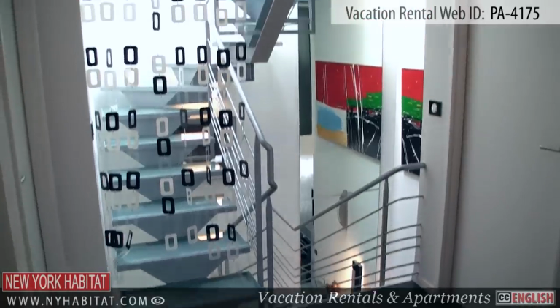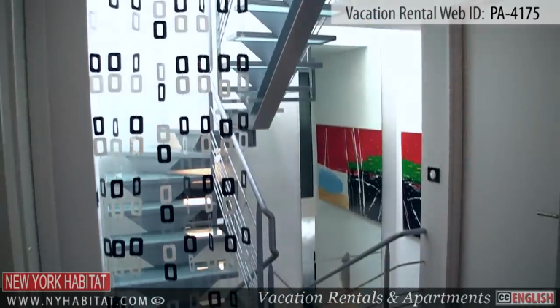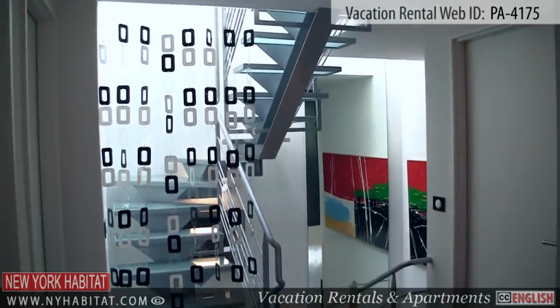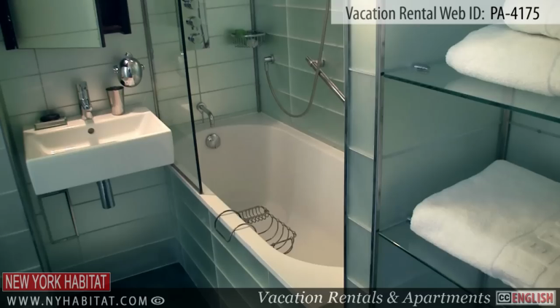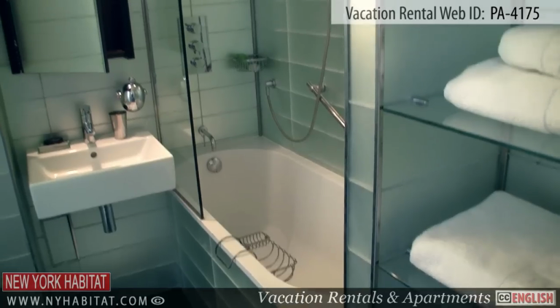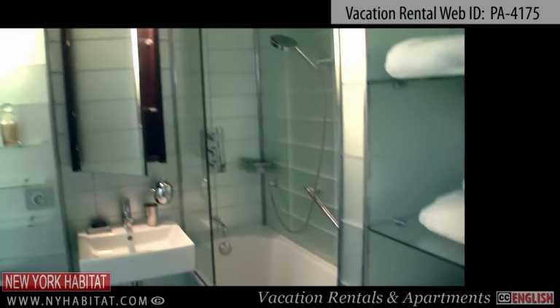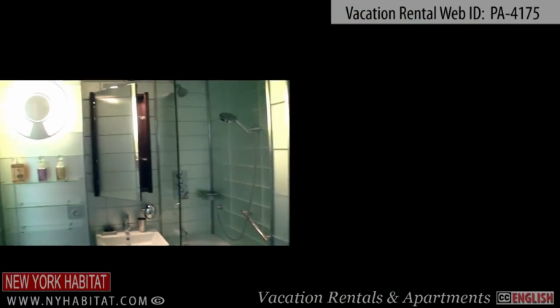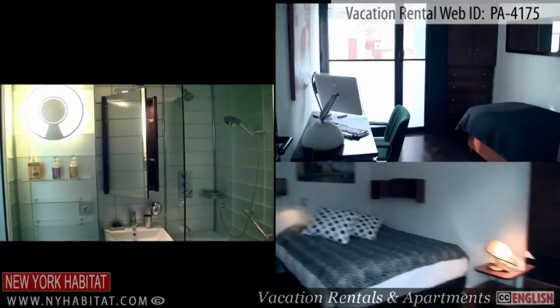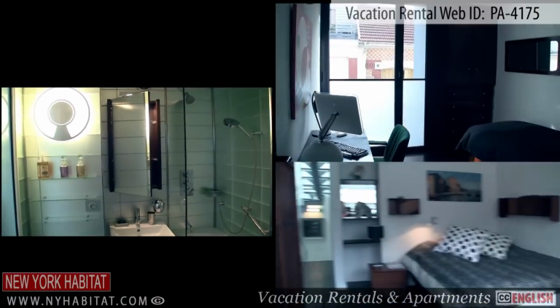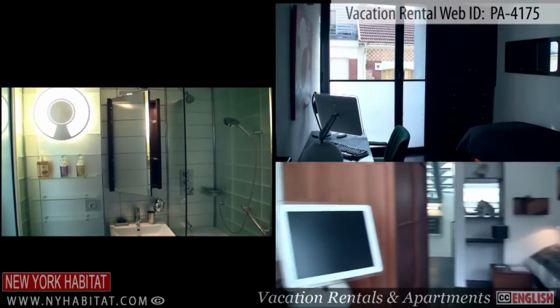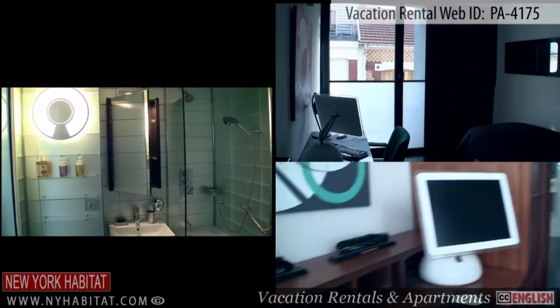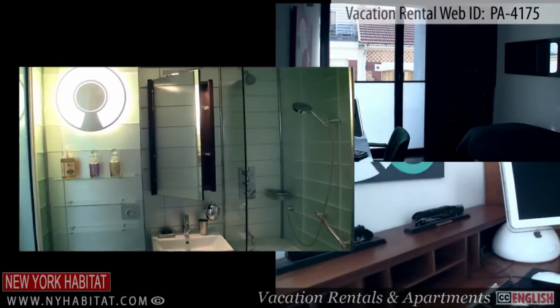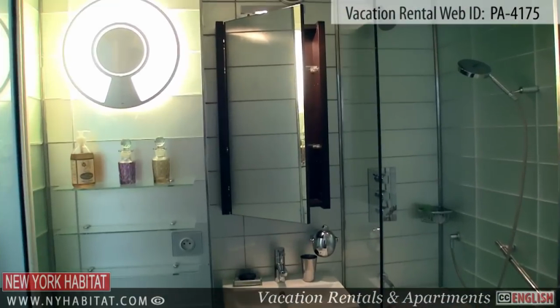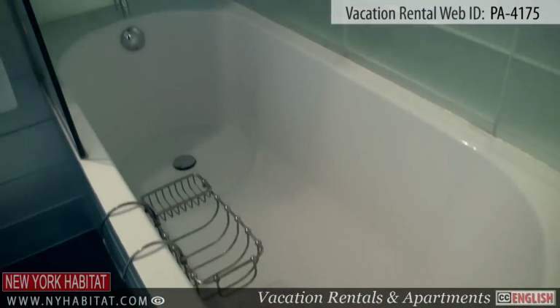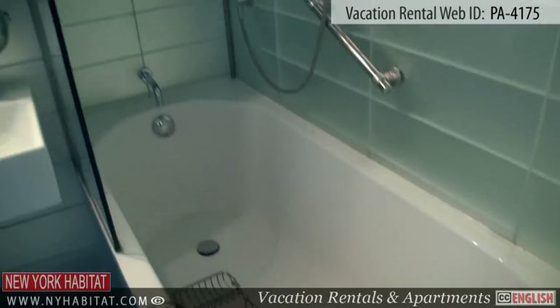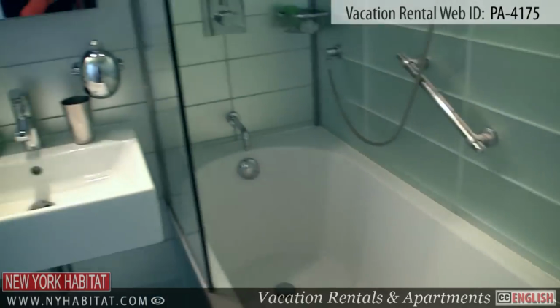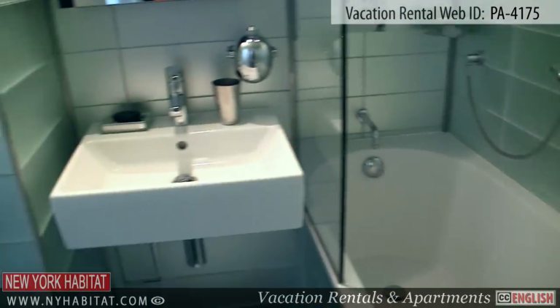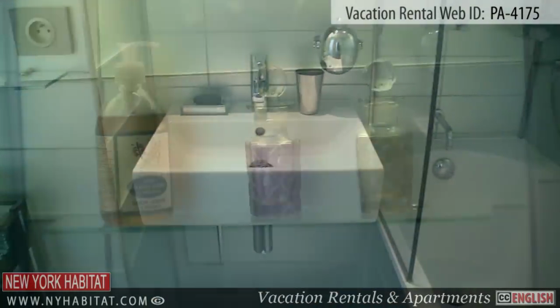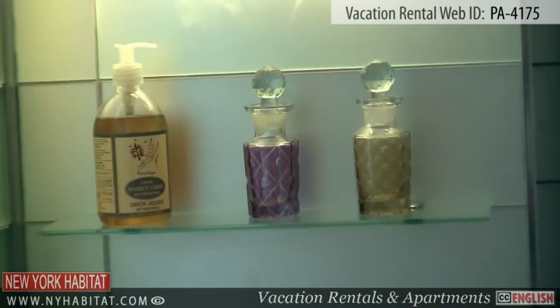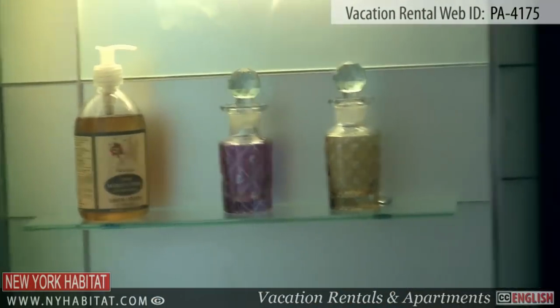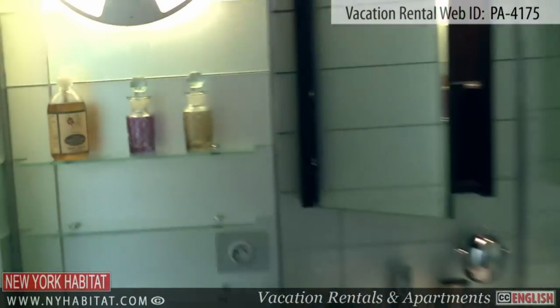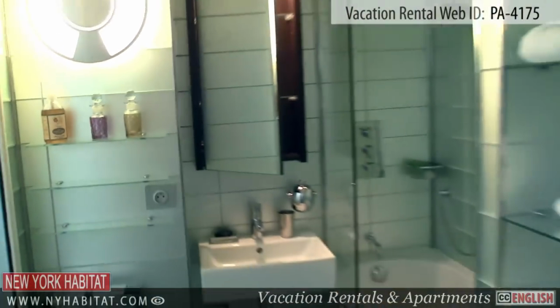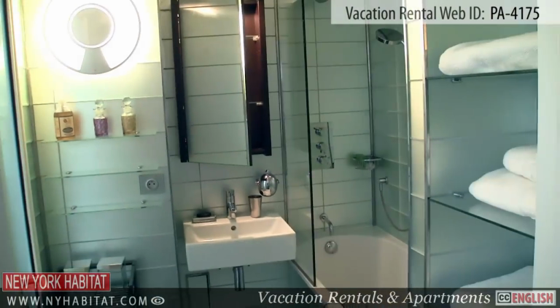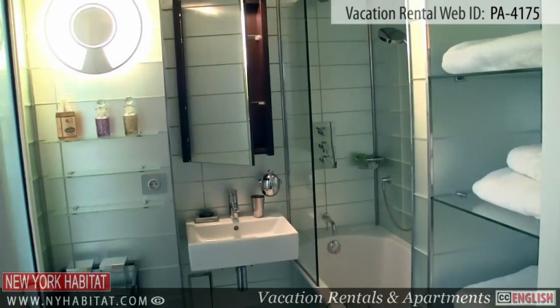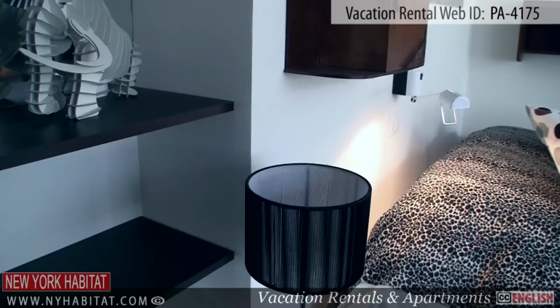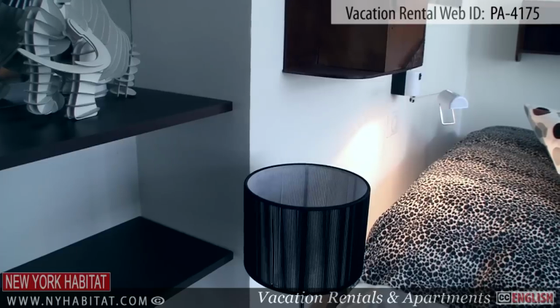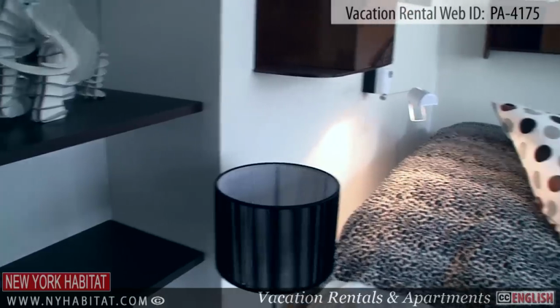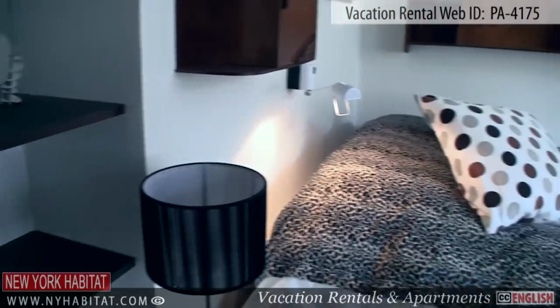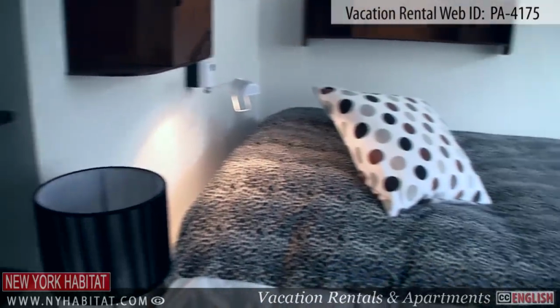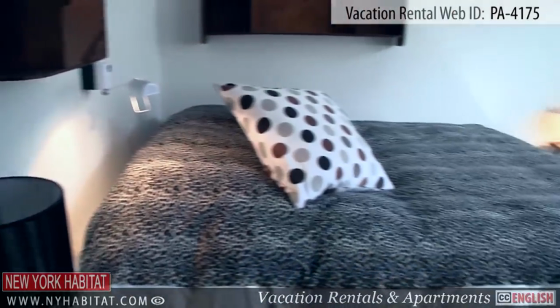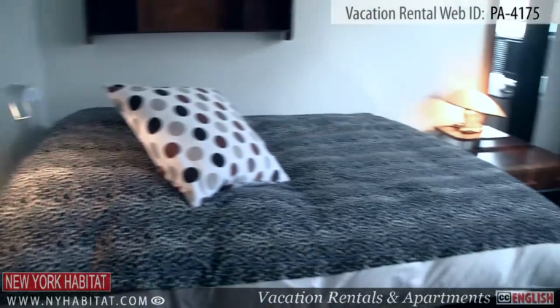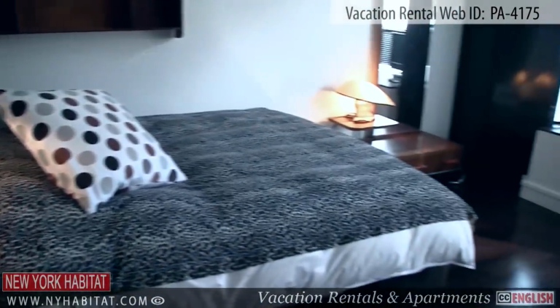Heading up to the second floor, you will find the first bathroom and two bedrooms. This bathroom is equipped with a bathtub, a sink, a closet, and a mirror. The first bedroom is furnished with a double-sized bed, an armoire, and a TV.